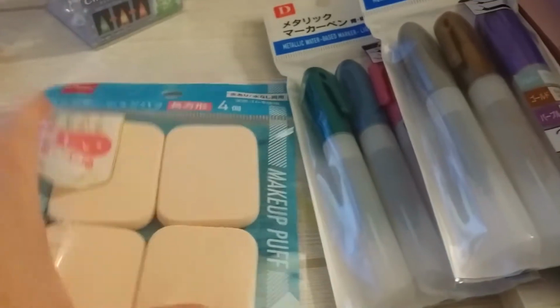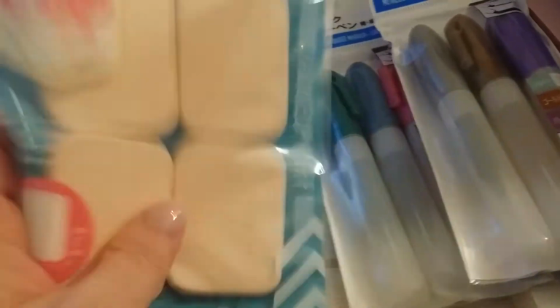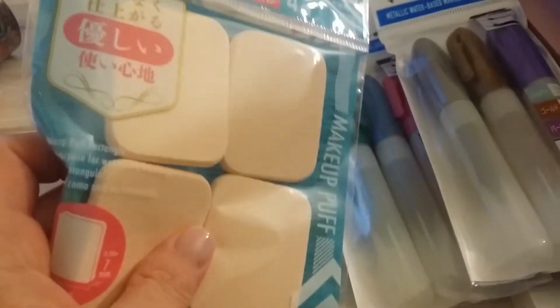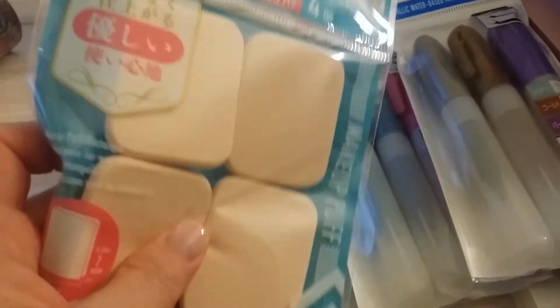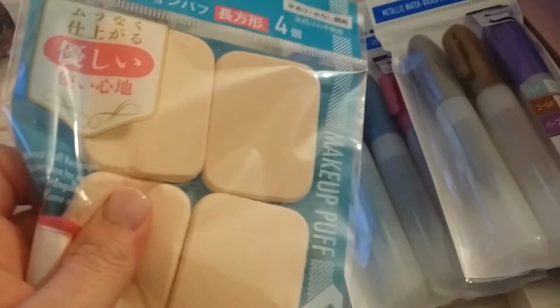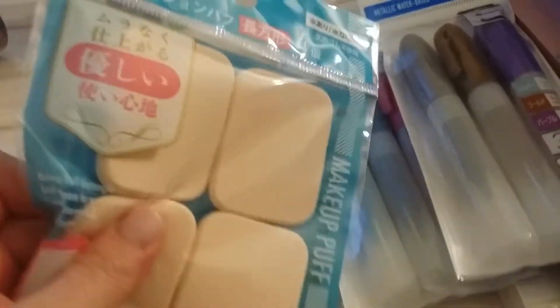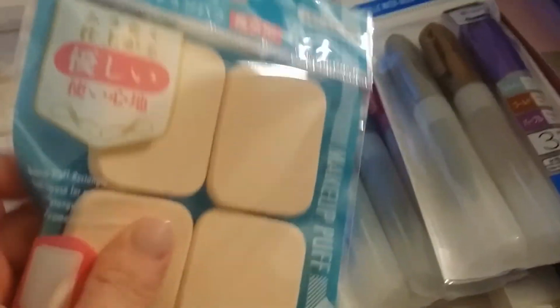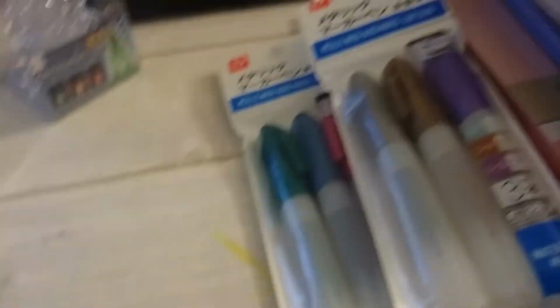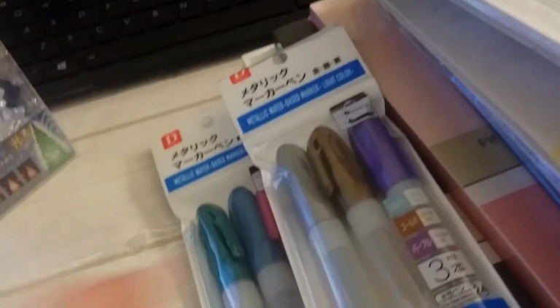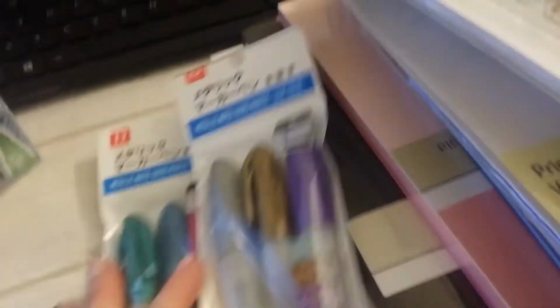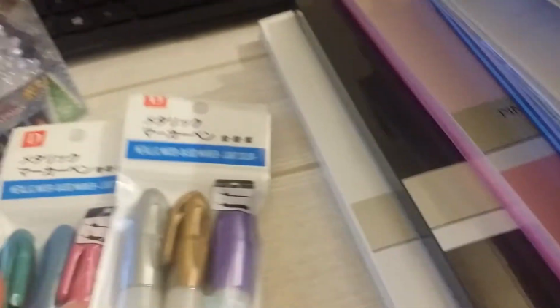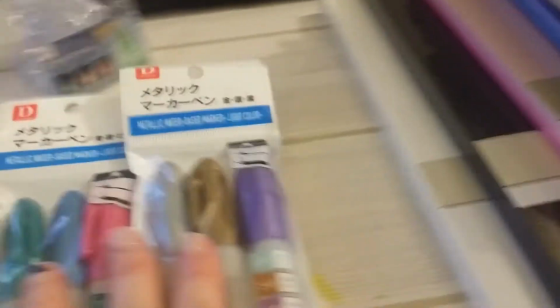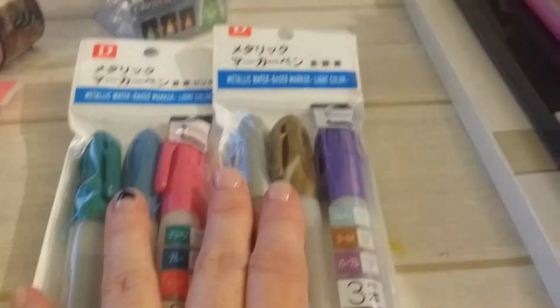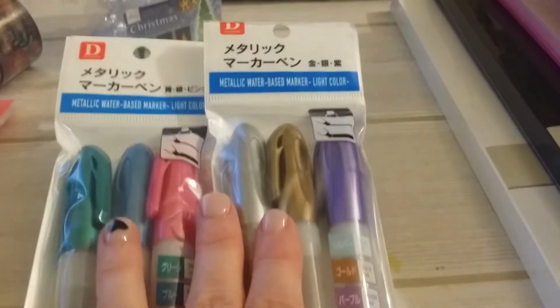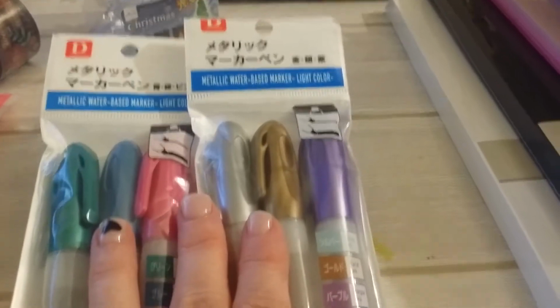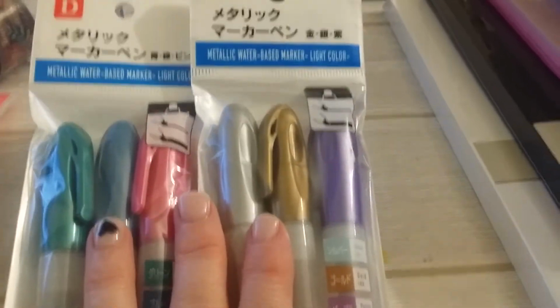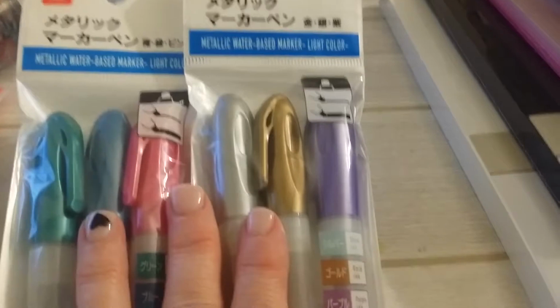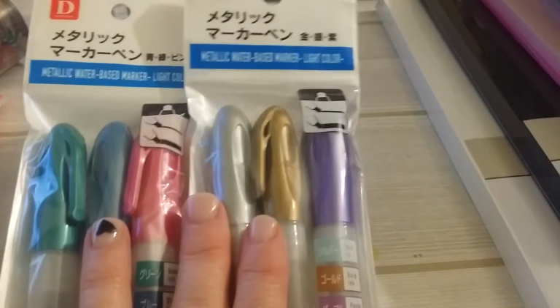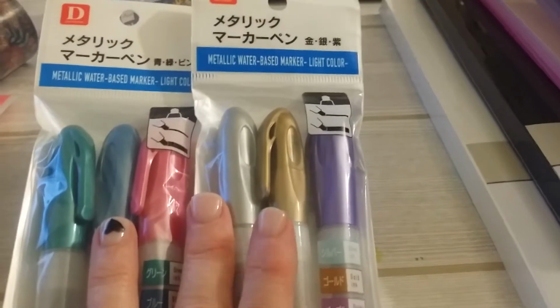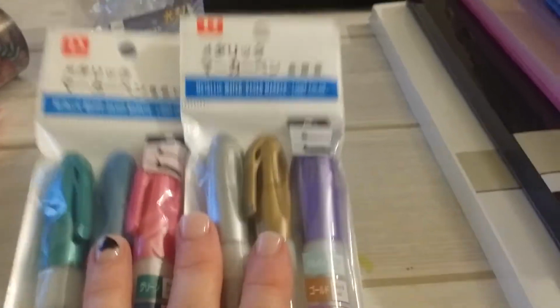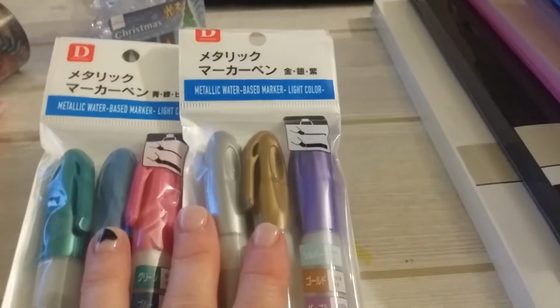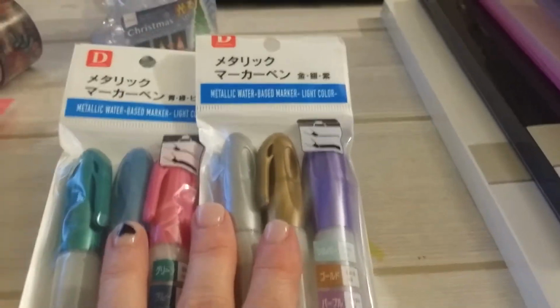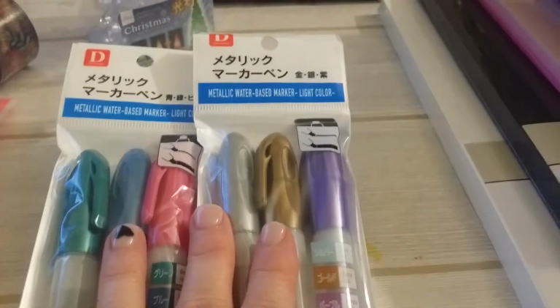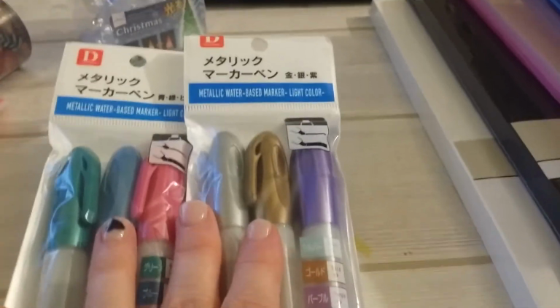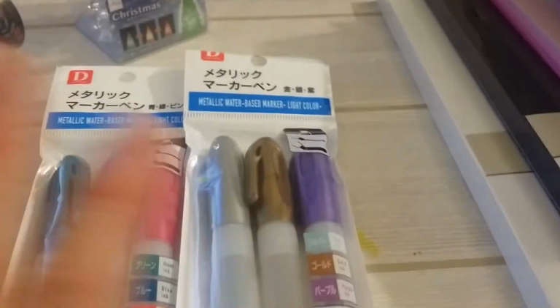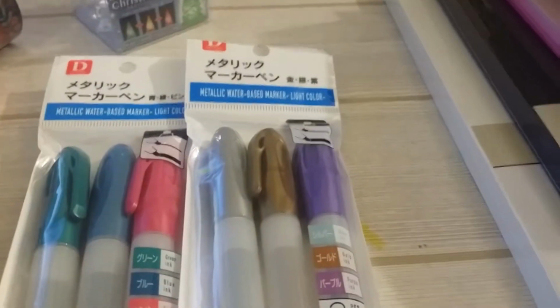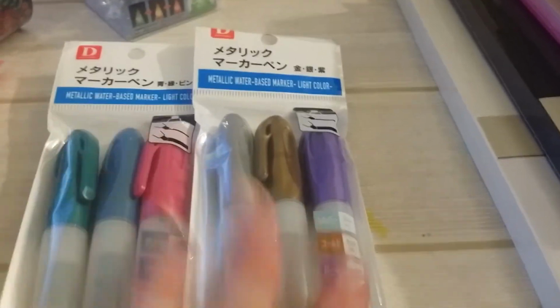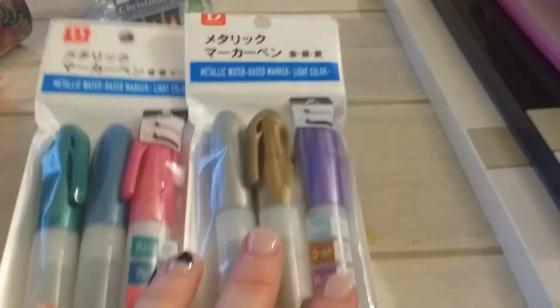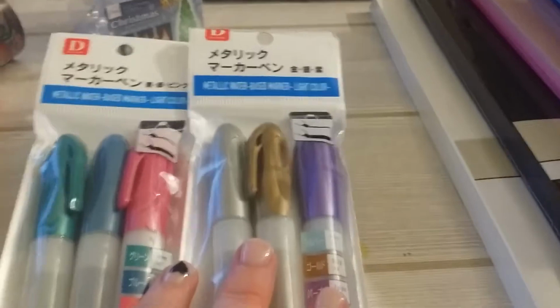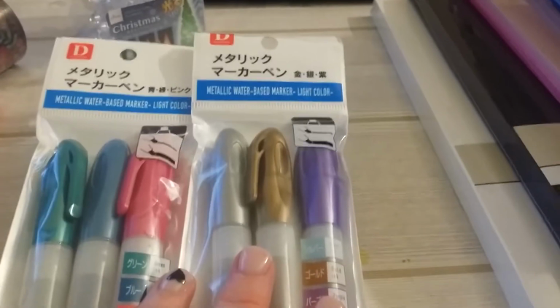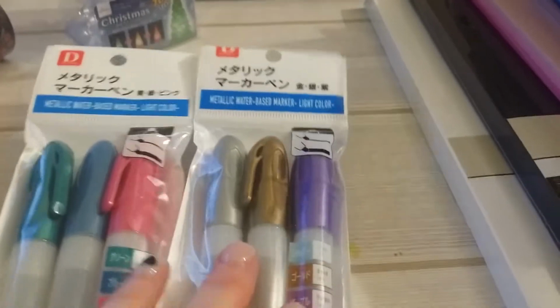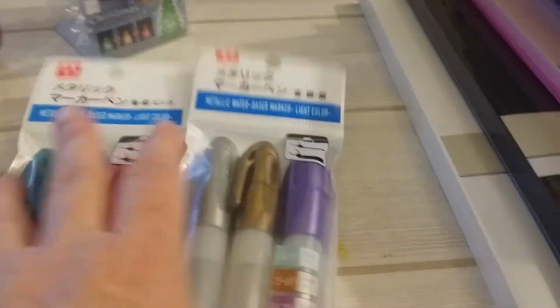I got some more makeup sponges because I was out. I also got these water-based metallic markers. I'm thinking you can use these with your stamps — I'm going to try it out and see if they work, so I will let you know.